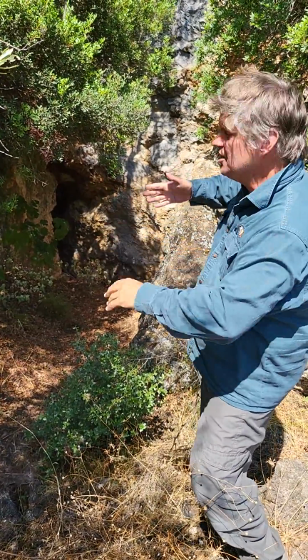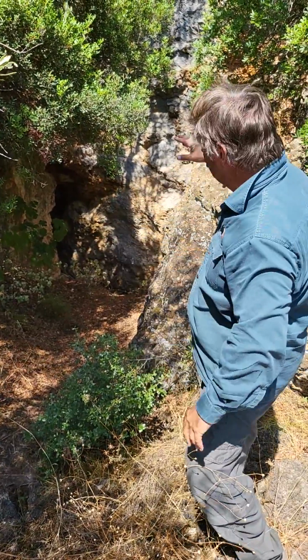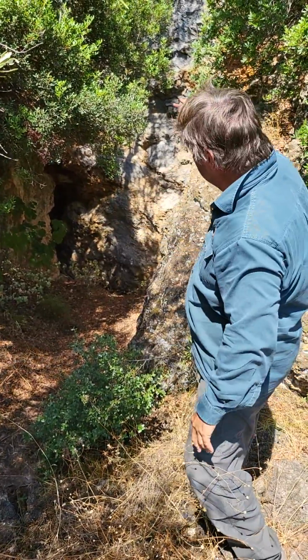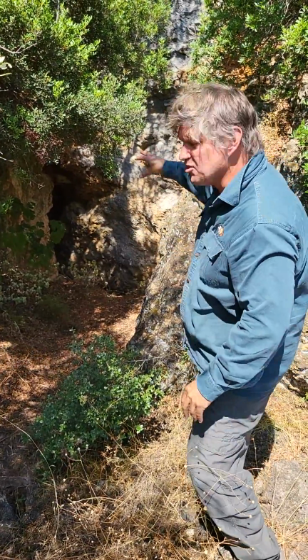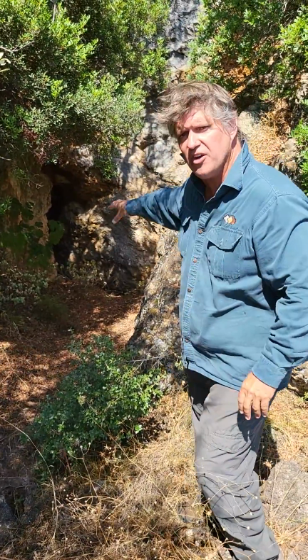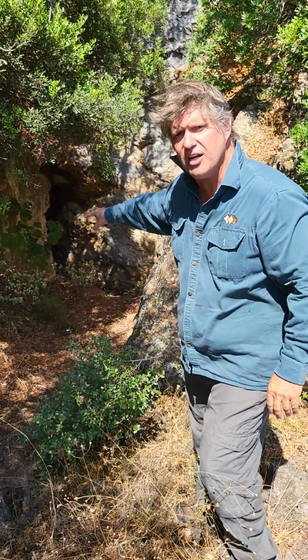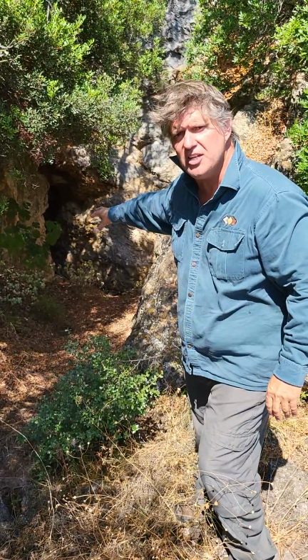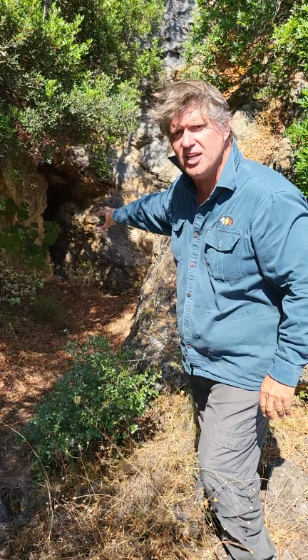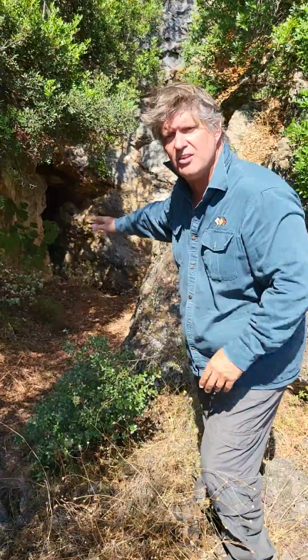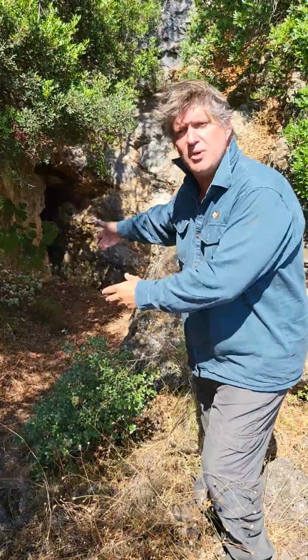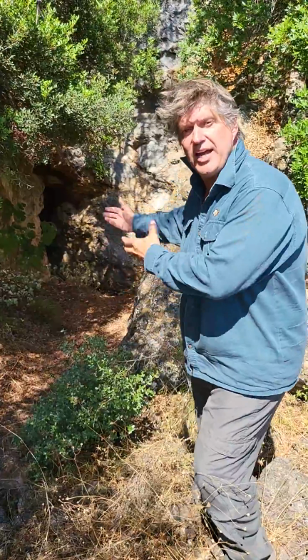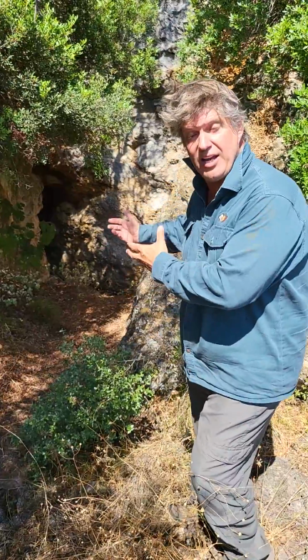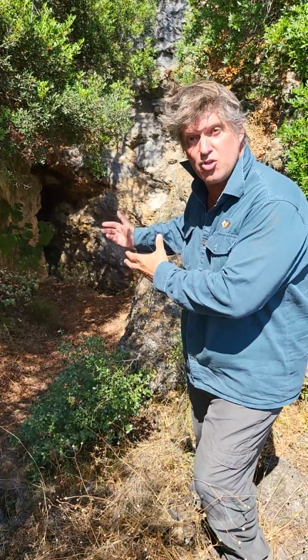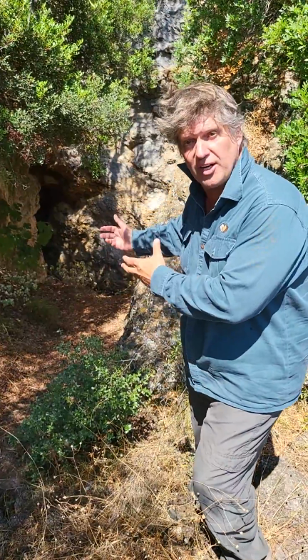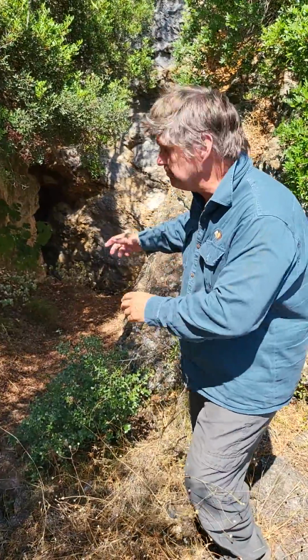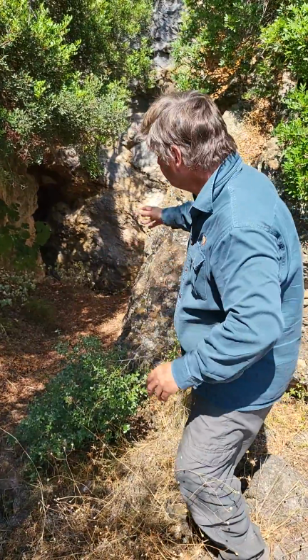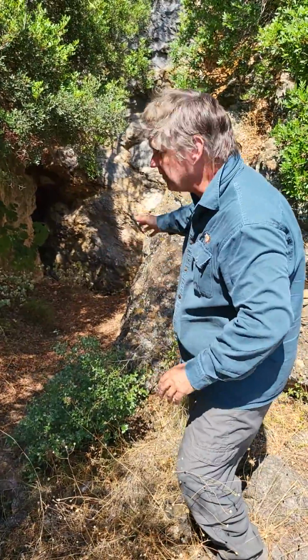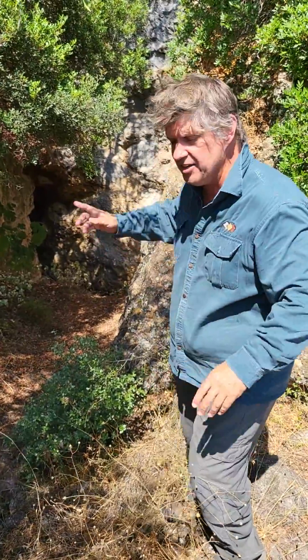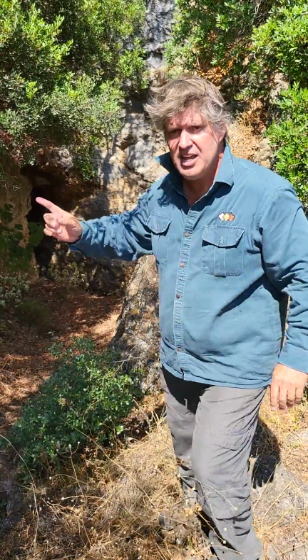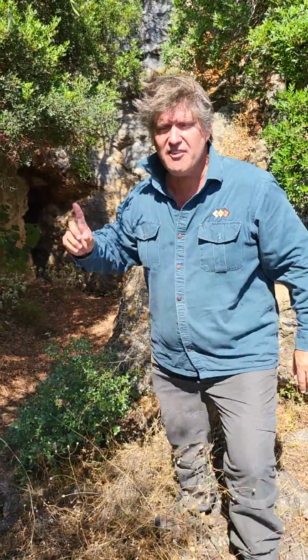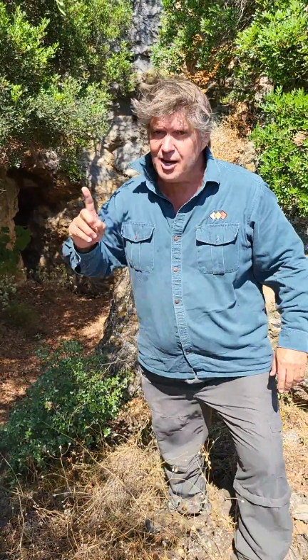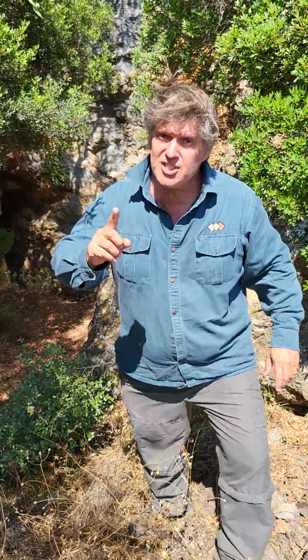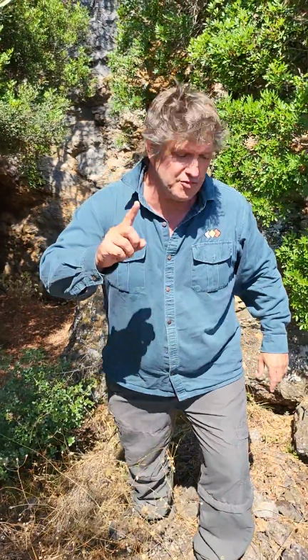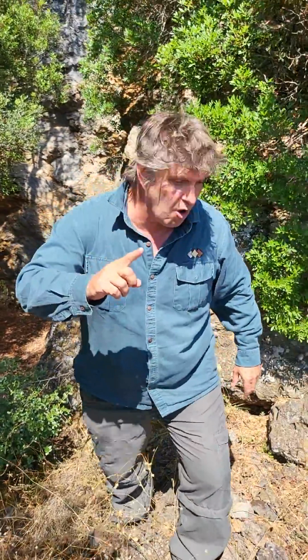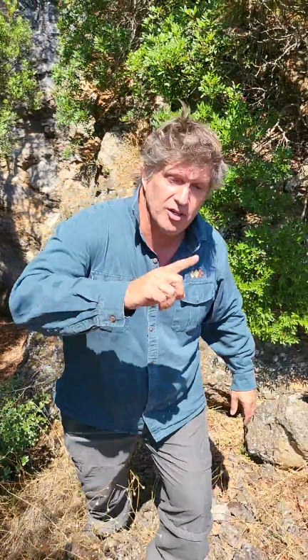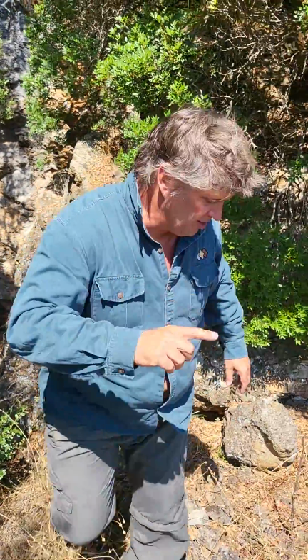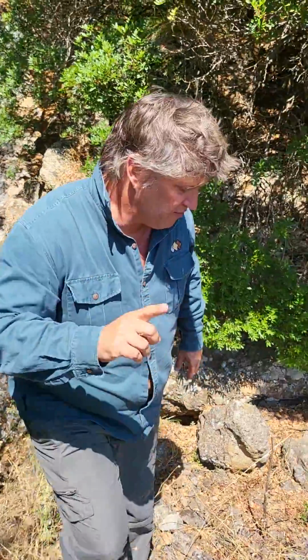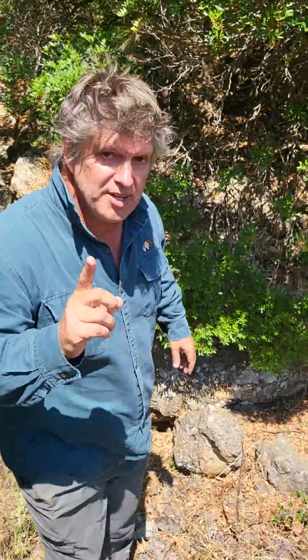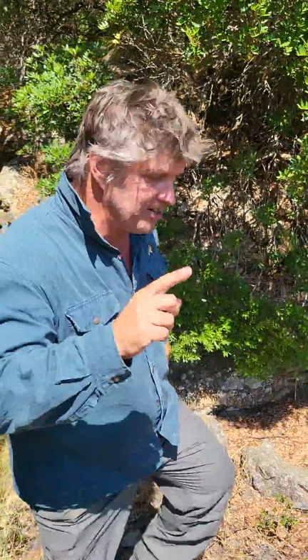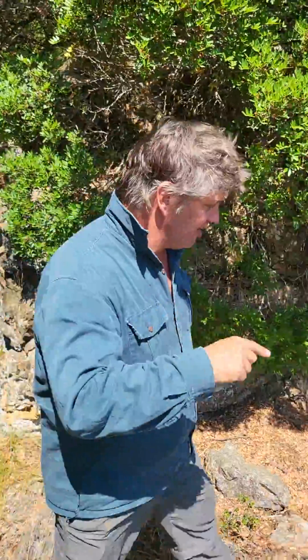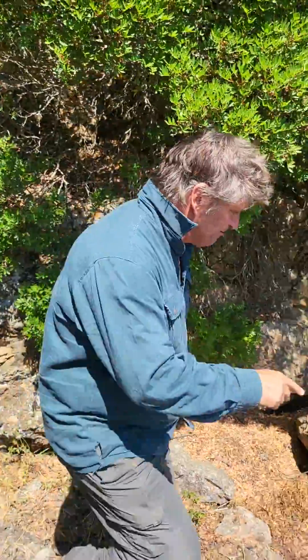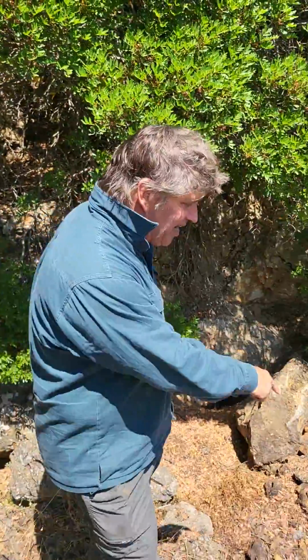There's very high-grade zinc here that has been taken out historically, and they've dumped some of the rock from the underground here.